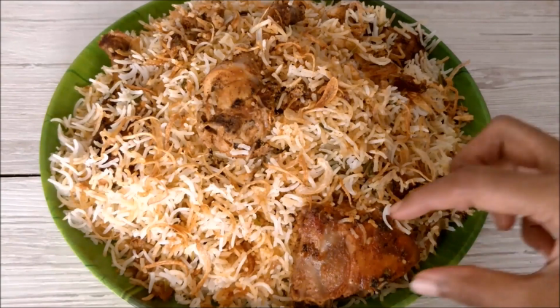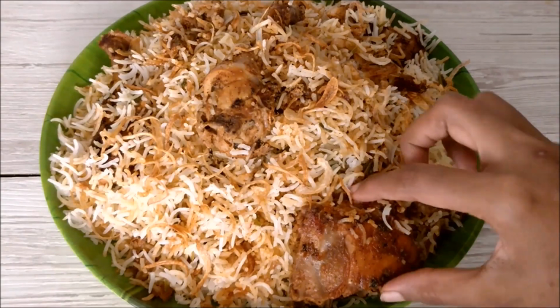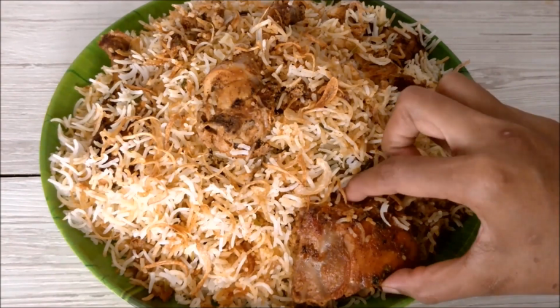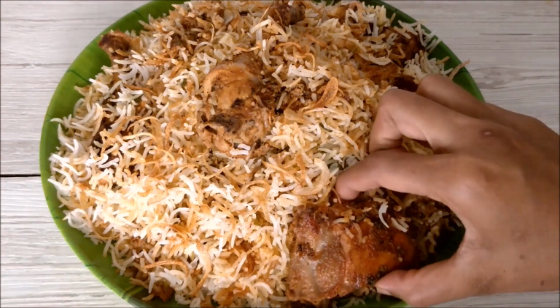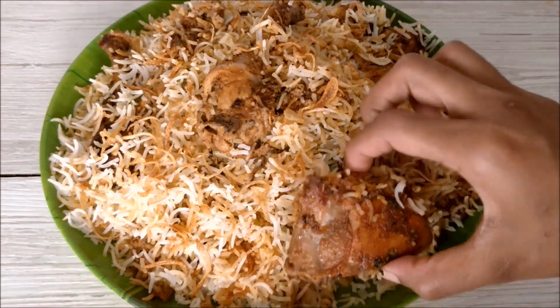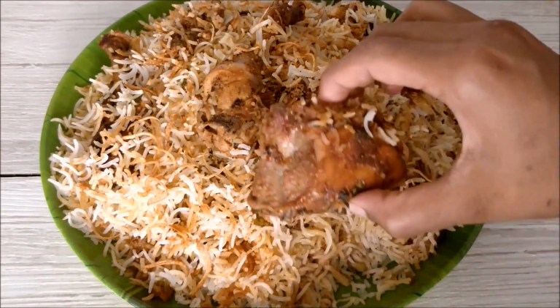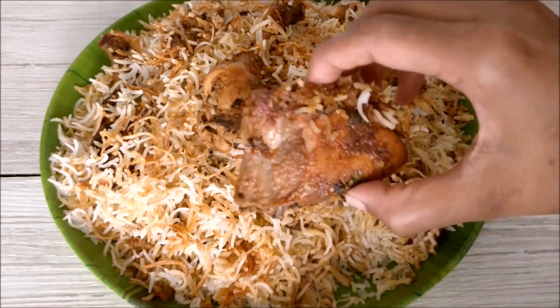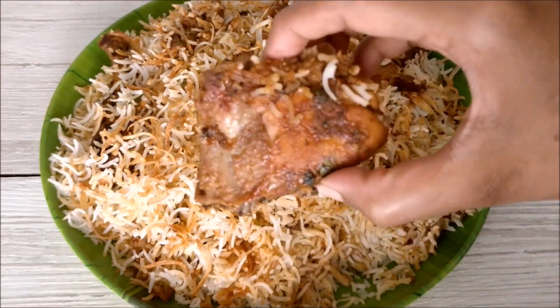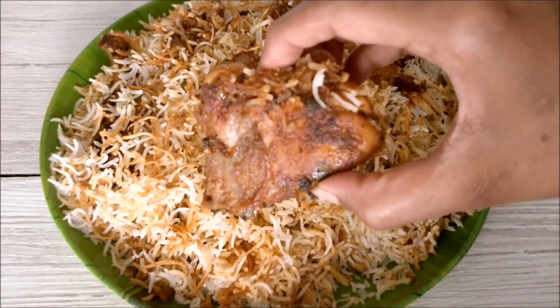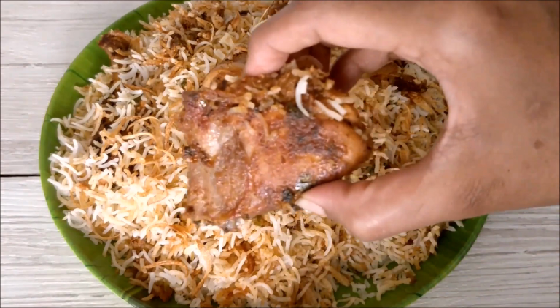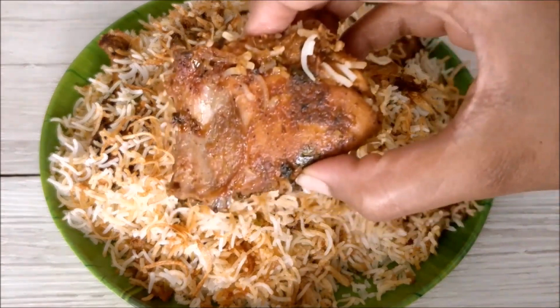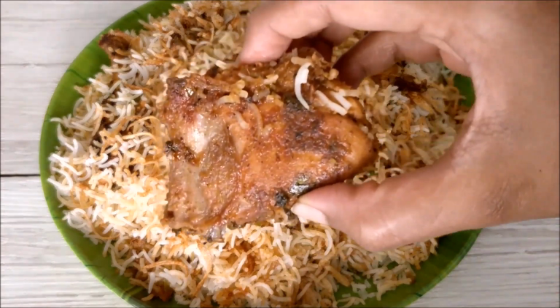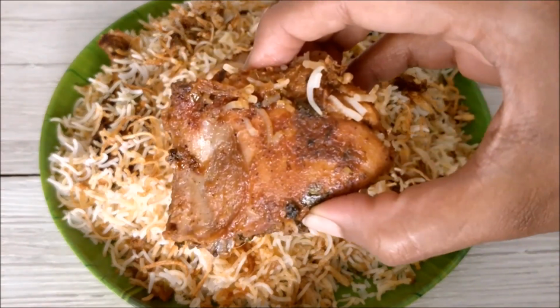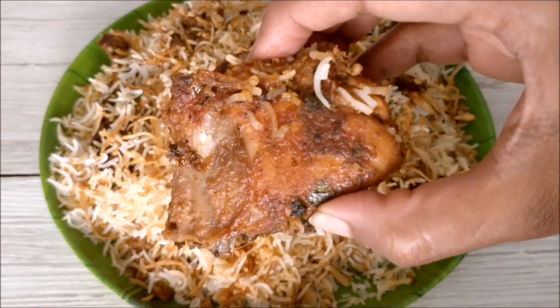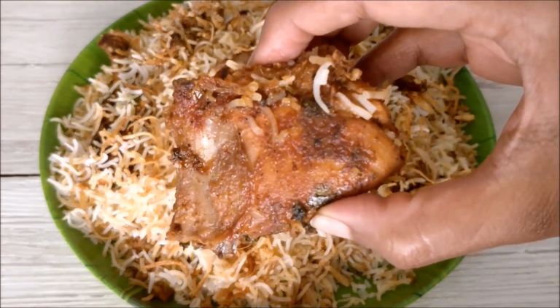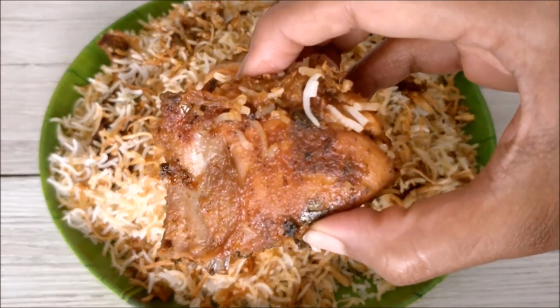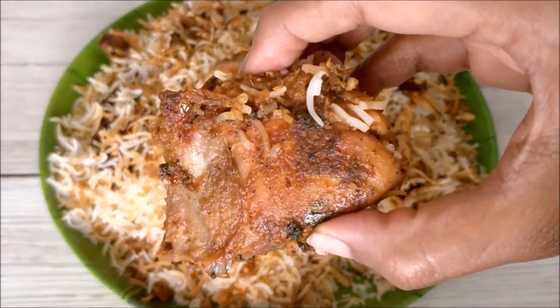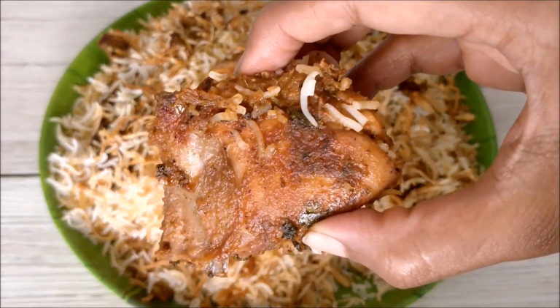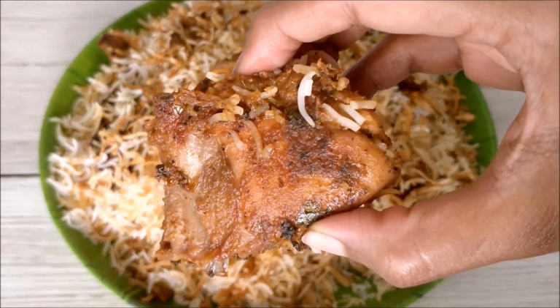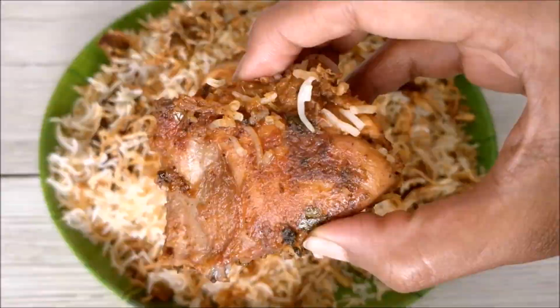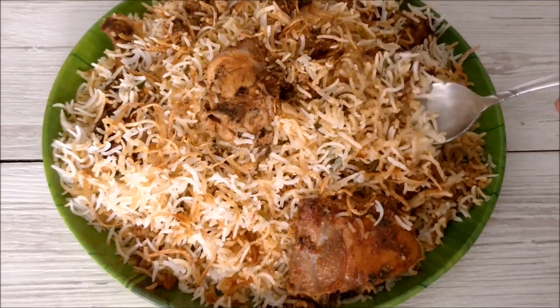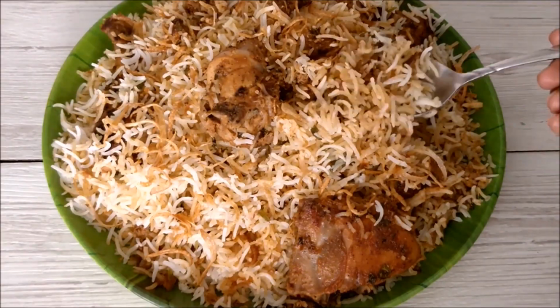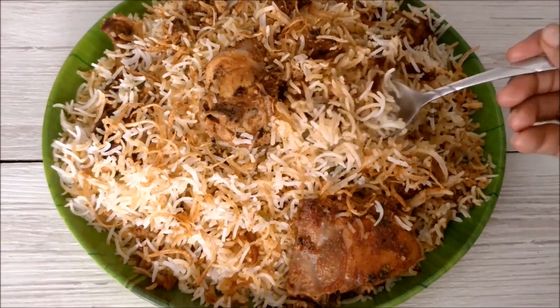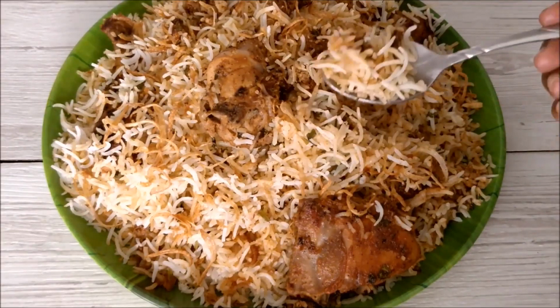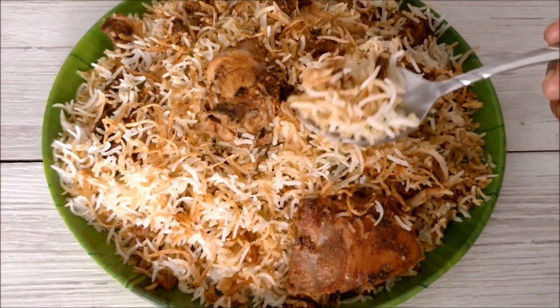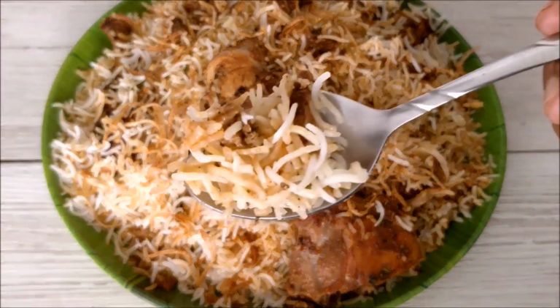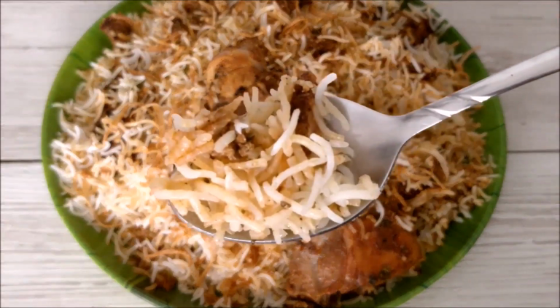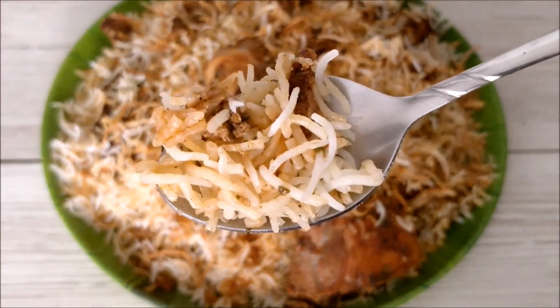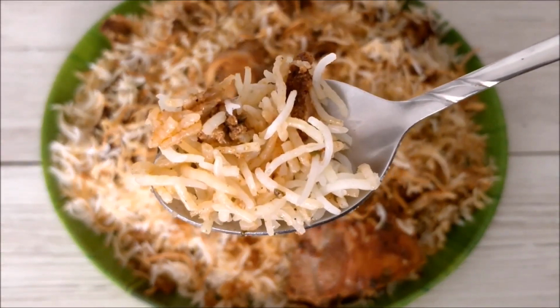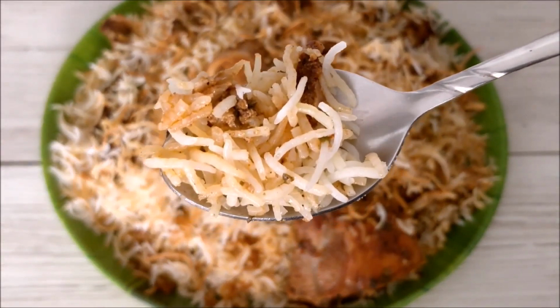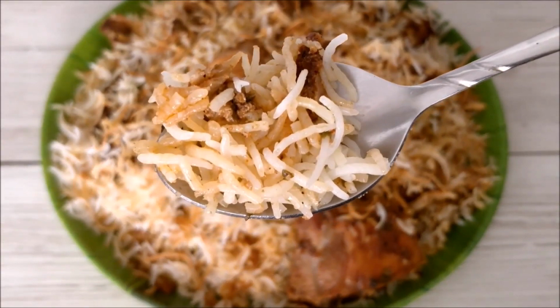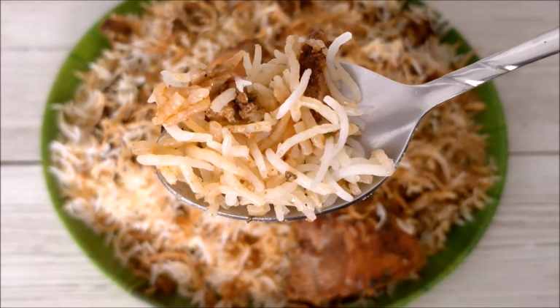See the chicken piece — it's soft and juicy with all the flavors intact. Also the rice — it looks the same as how it's served in restaurants.